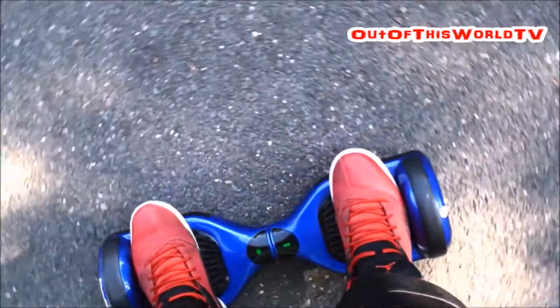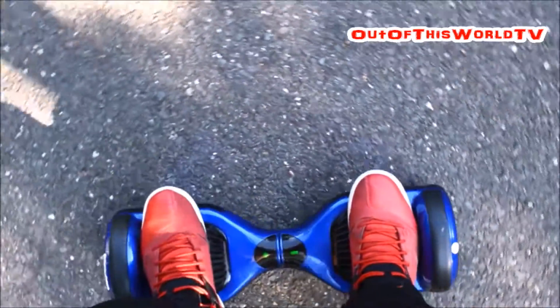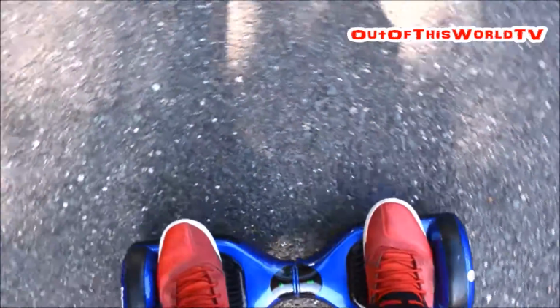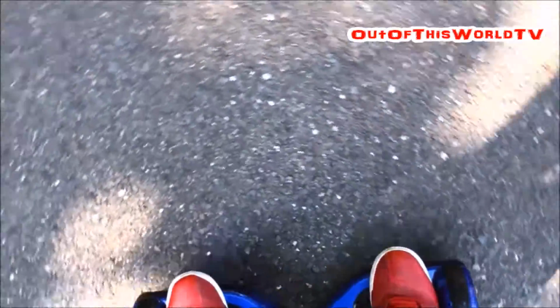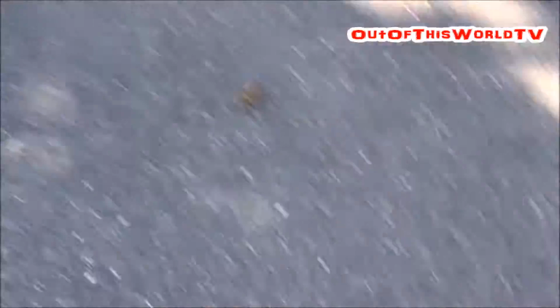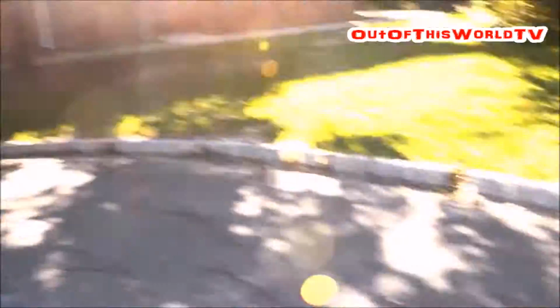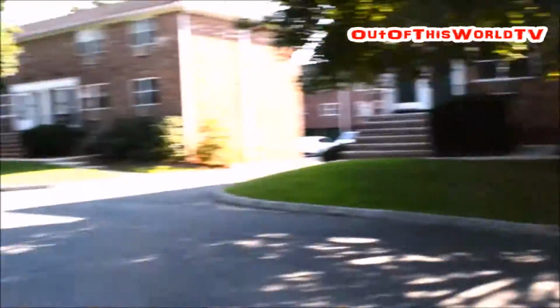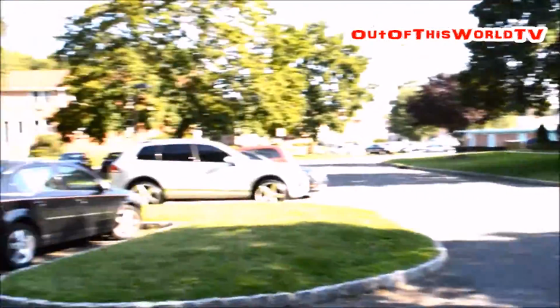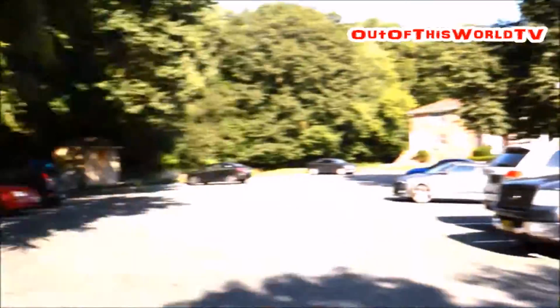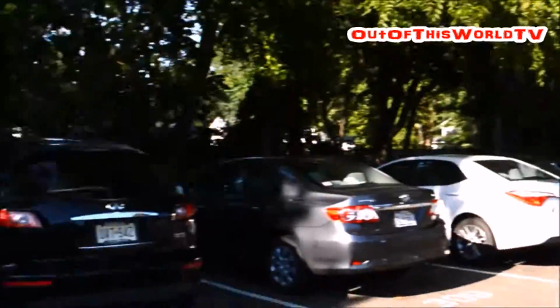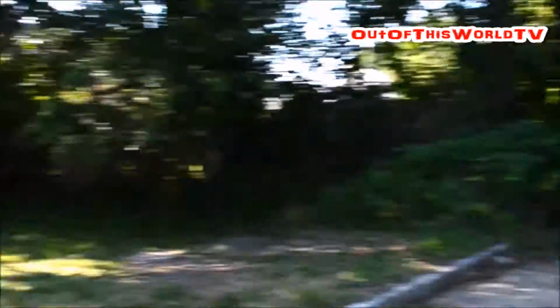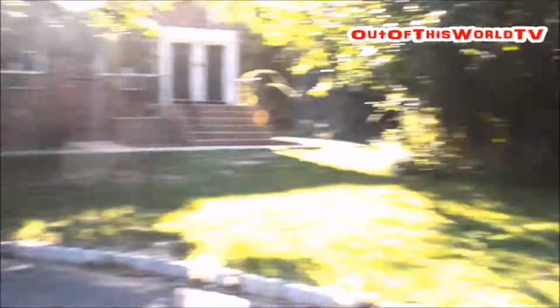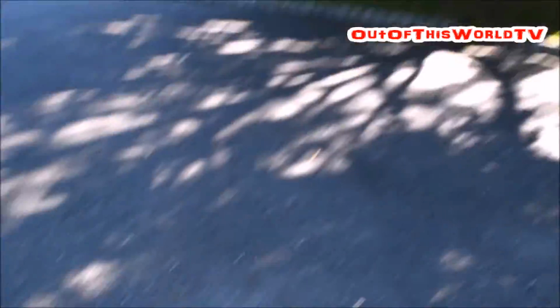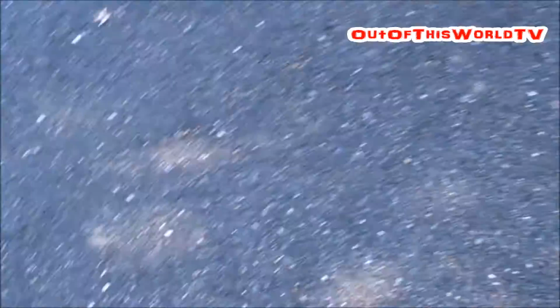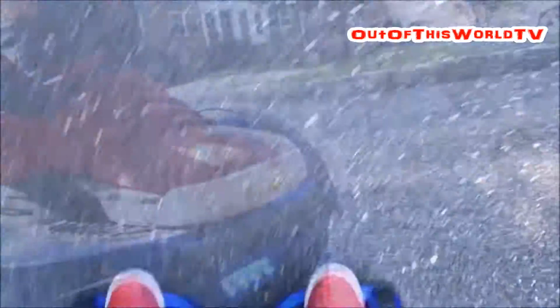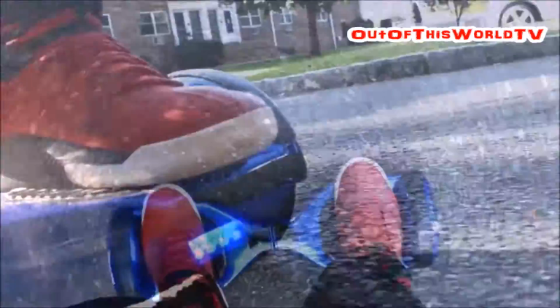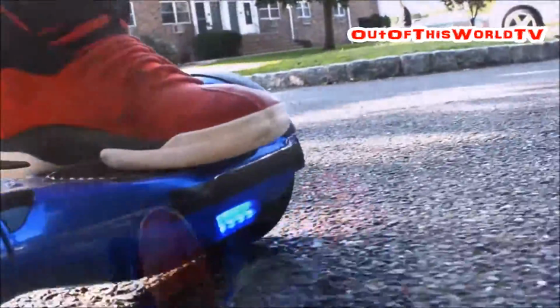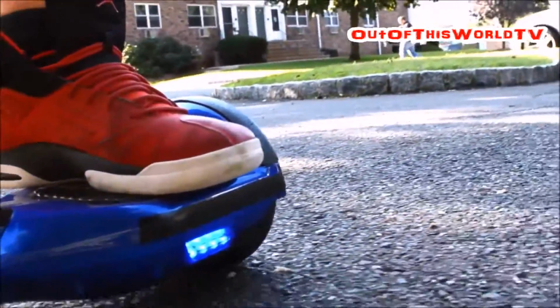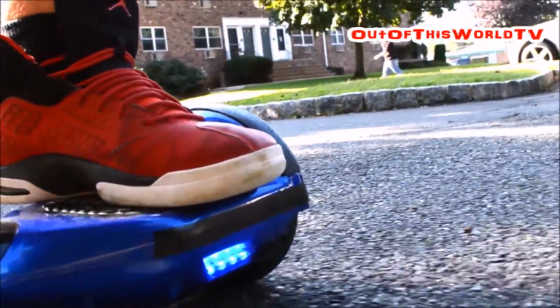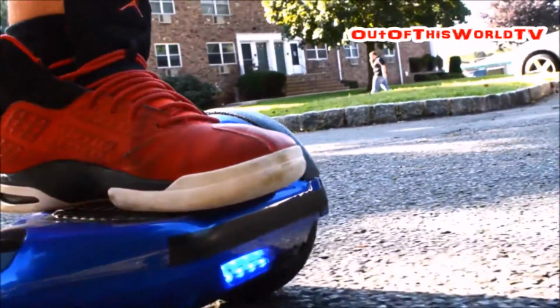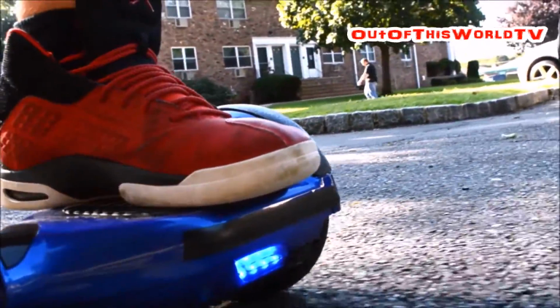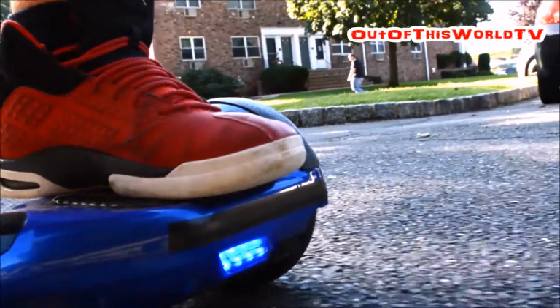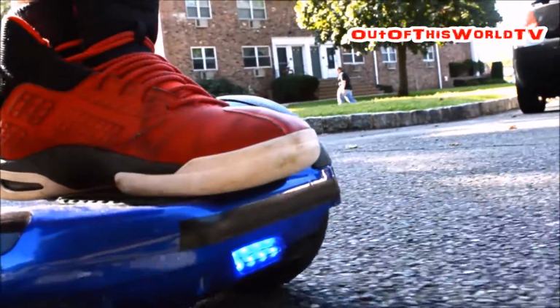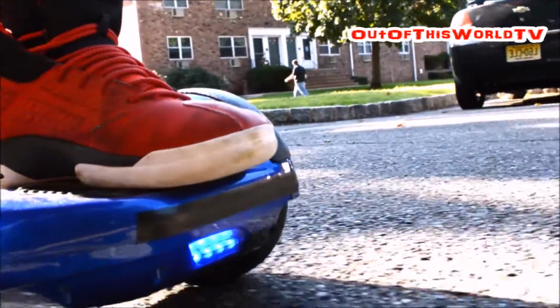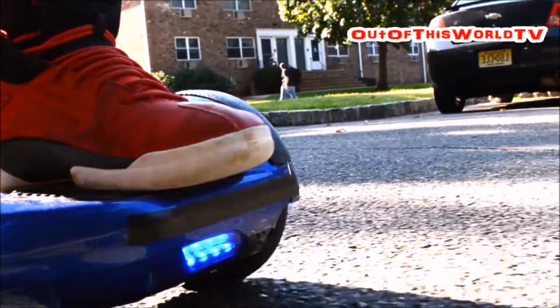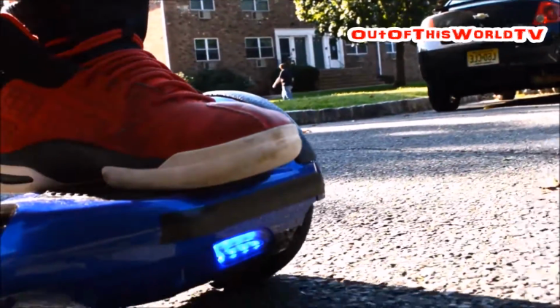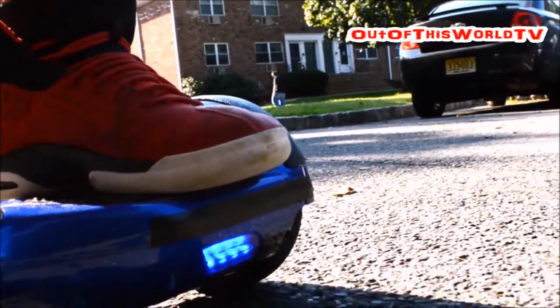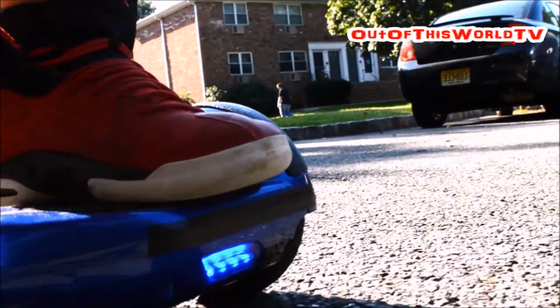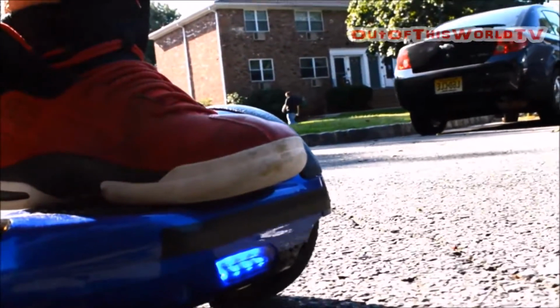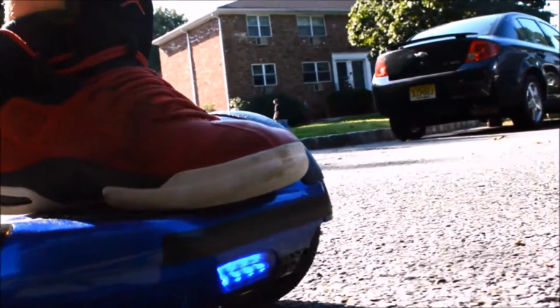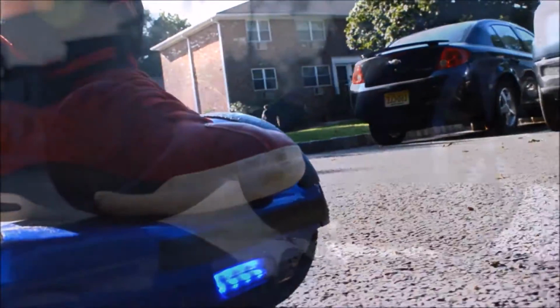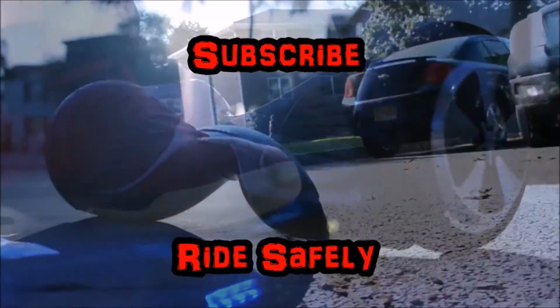Now, if you ask am I satisfied, was it worth it? Hell yeah, this thing is pretty awesome. I hope you liked the video, subscribe for more content, and let me know in the comments what you want to see next.